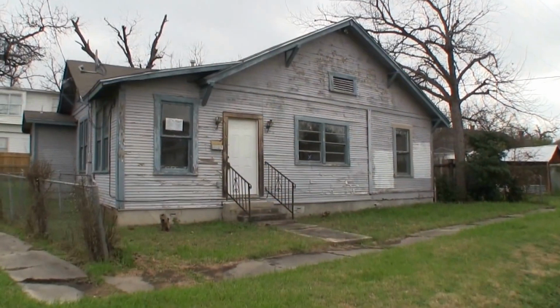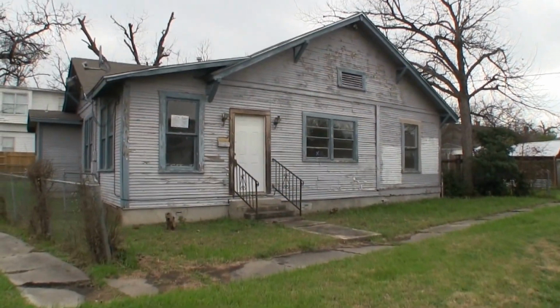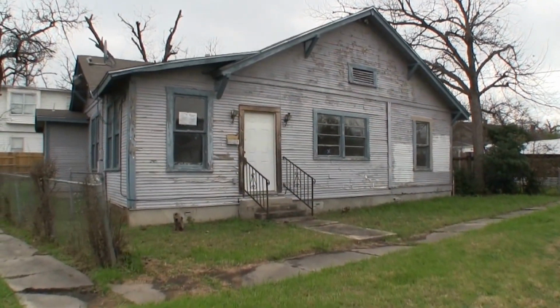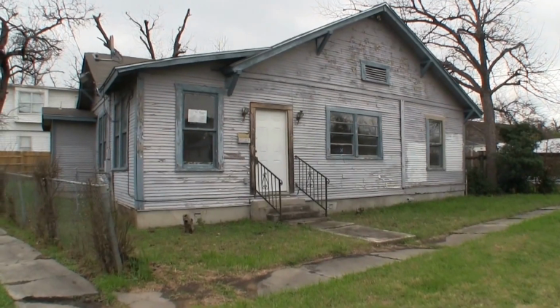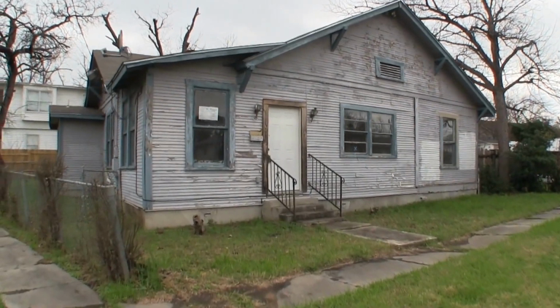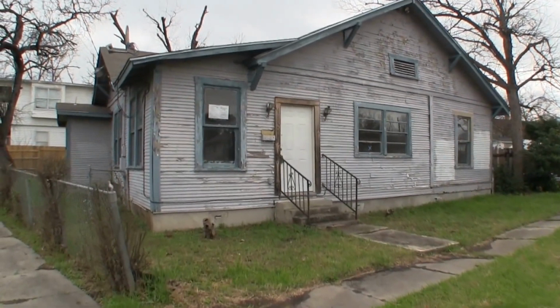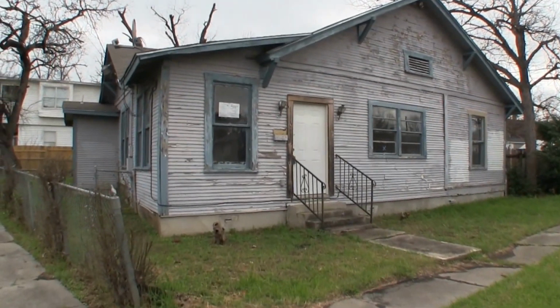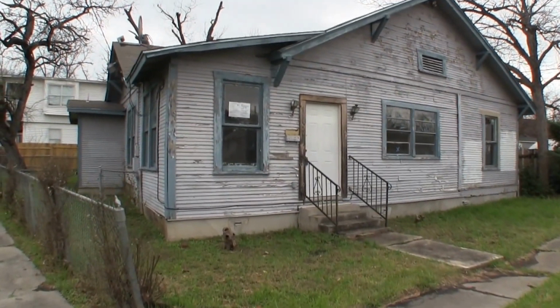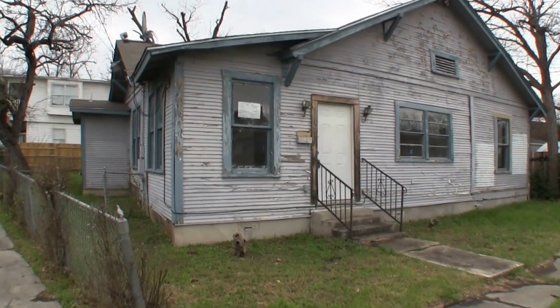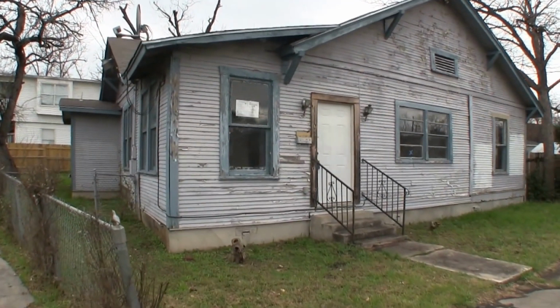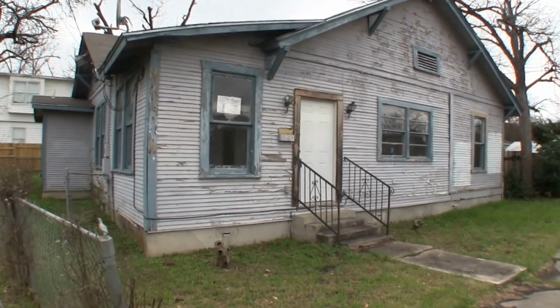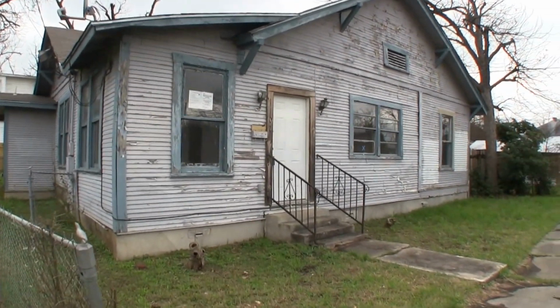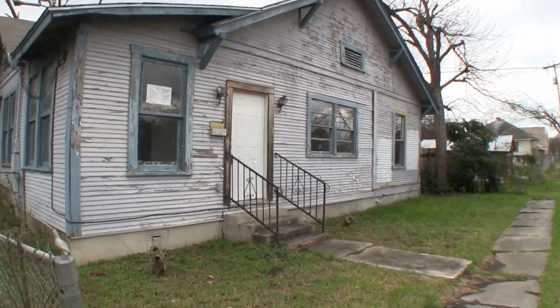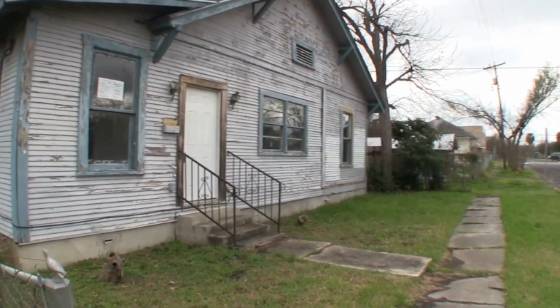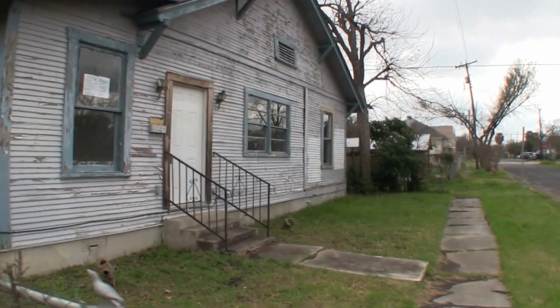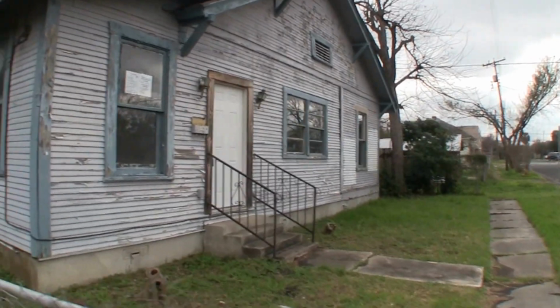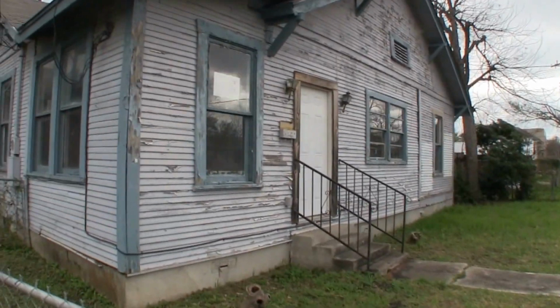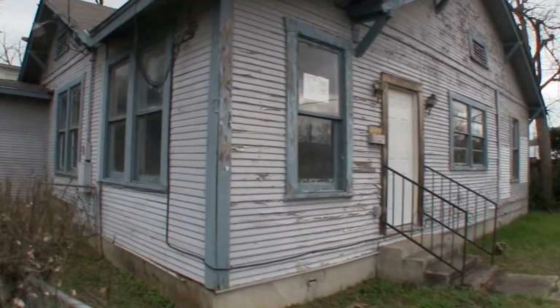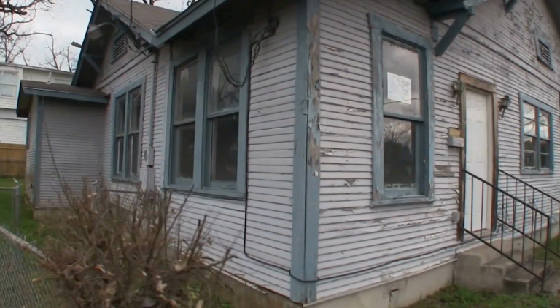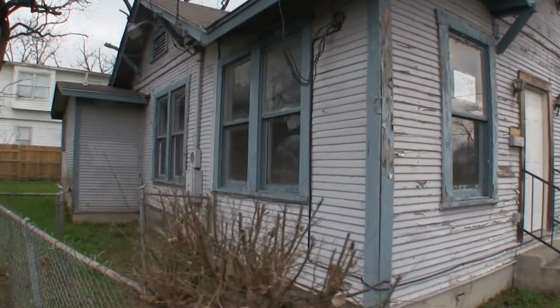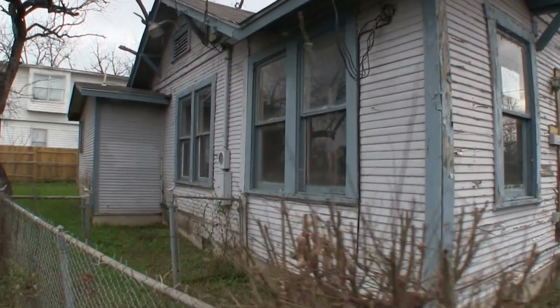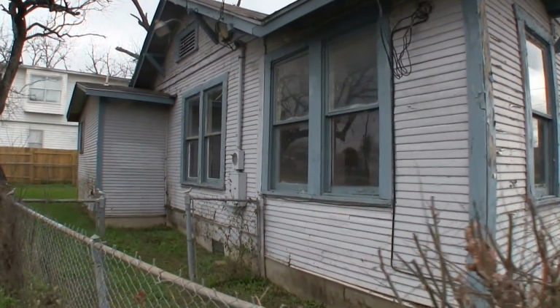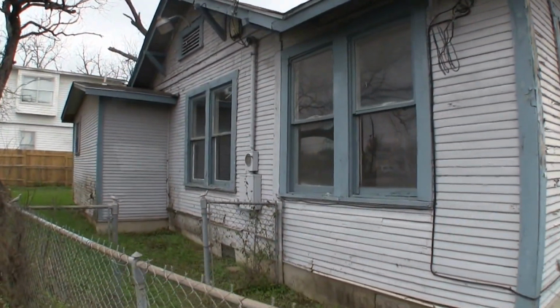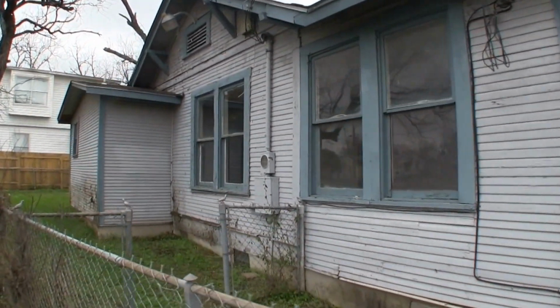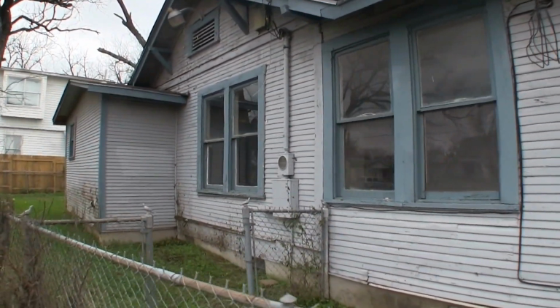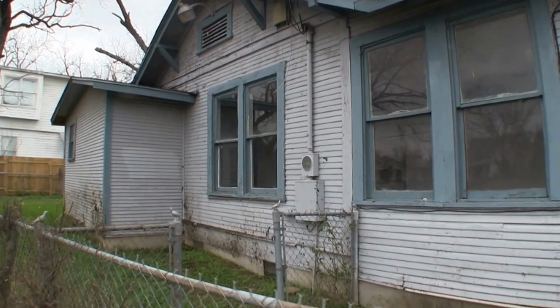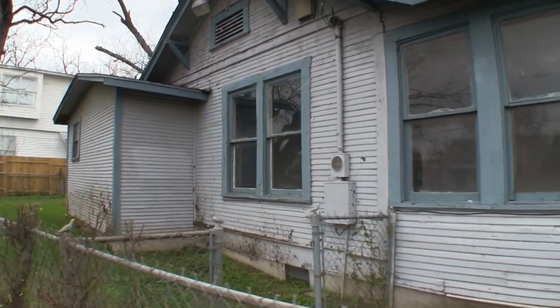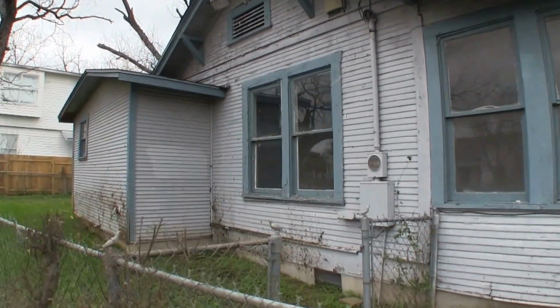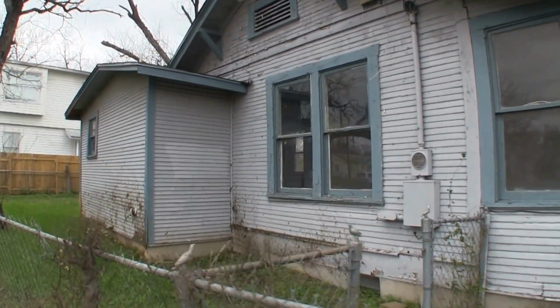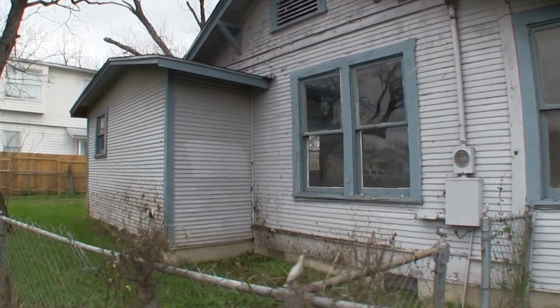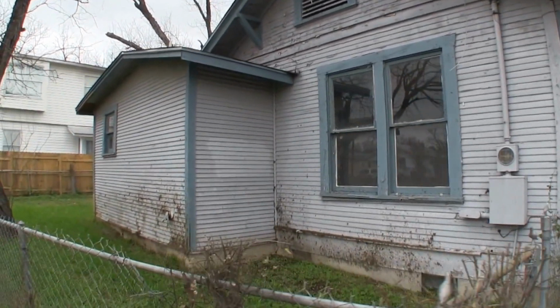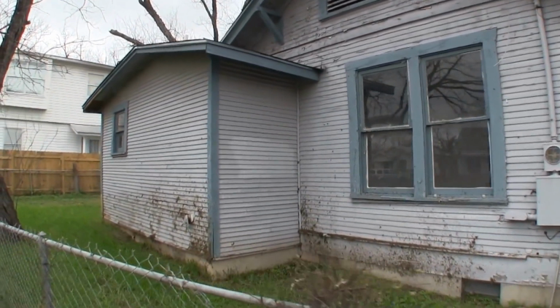We are here at 1102 Piedmont, over in Denver Heights, which is just east of downtown San Antonio. This is a three bedroom, two bath home, approximately 1430 square feet, built in 1920.